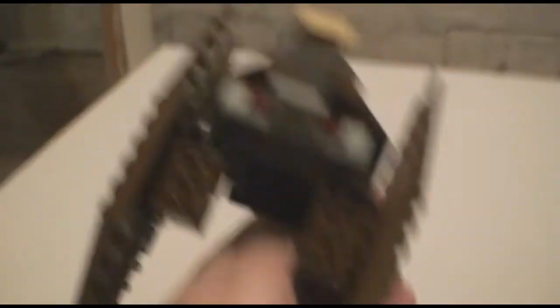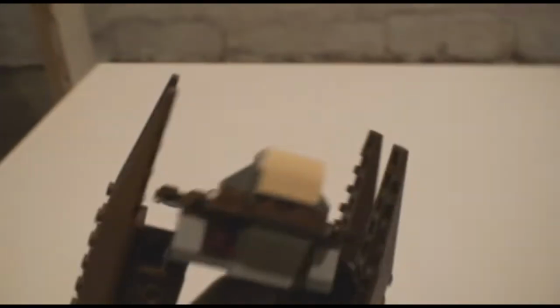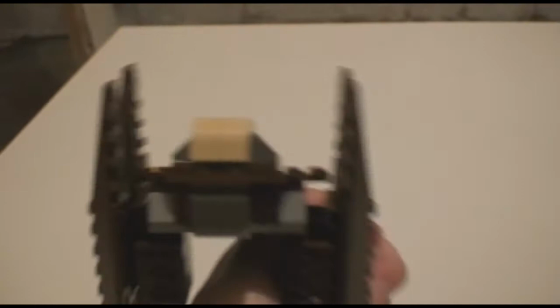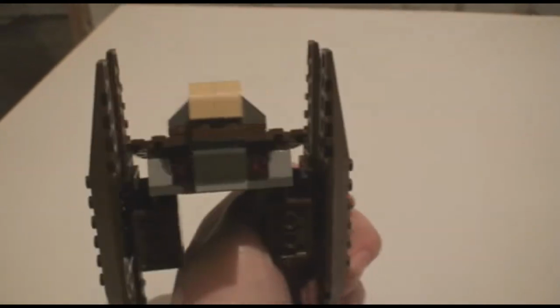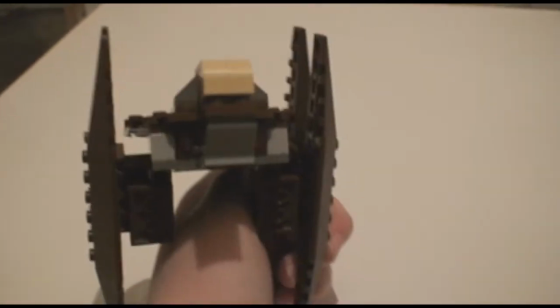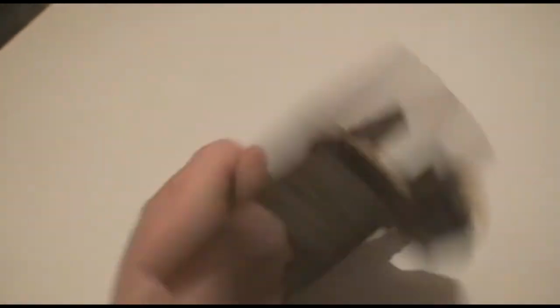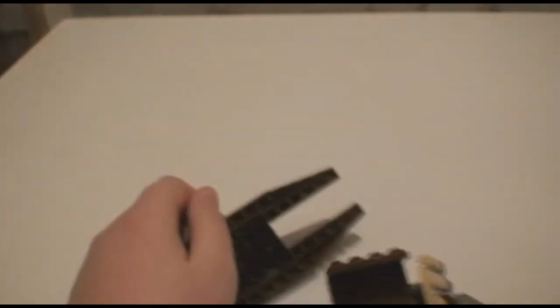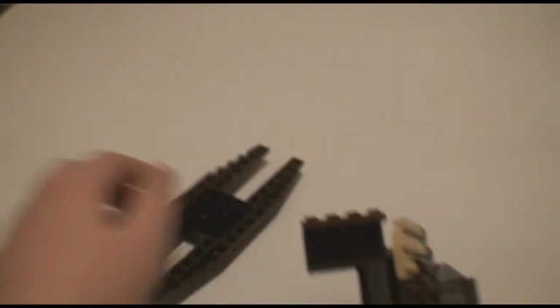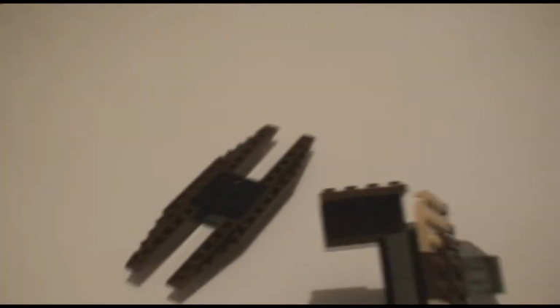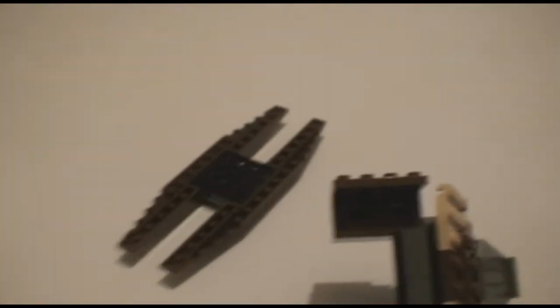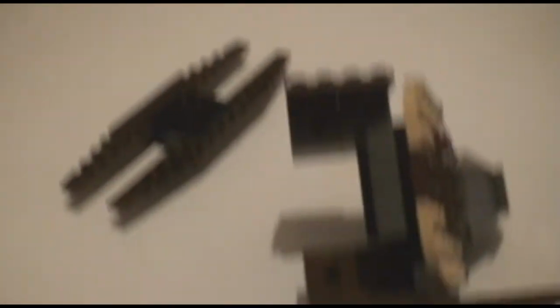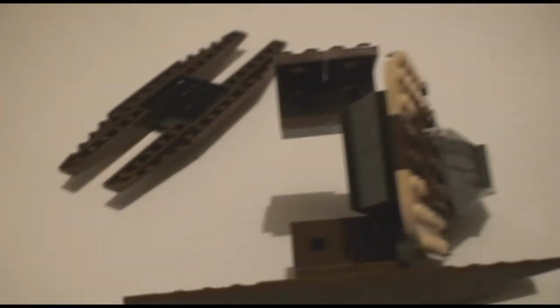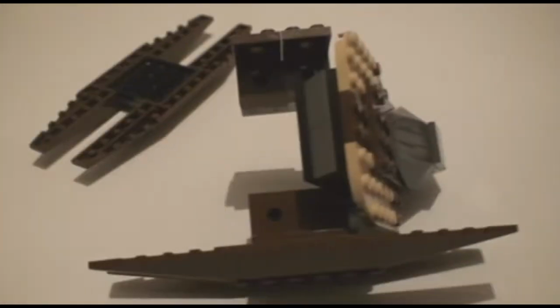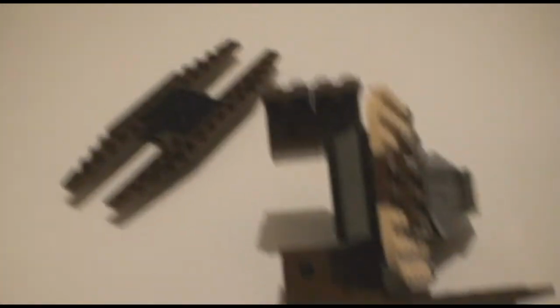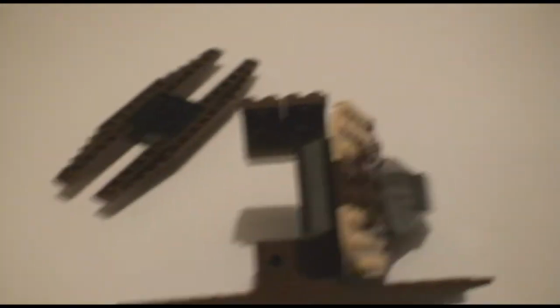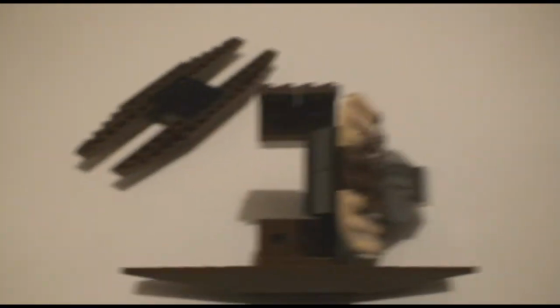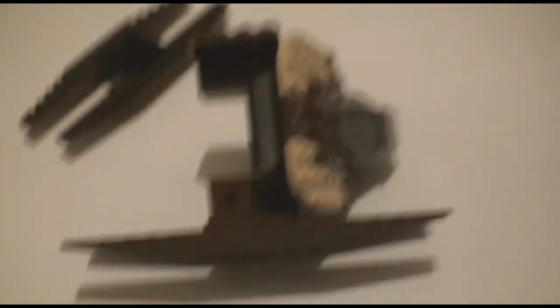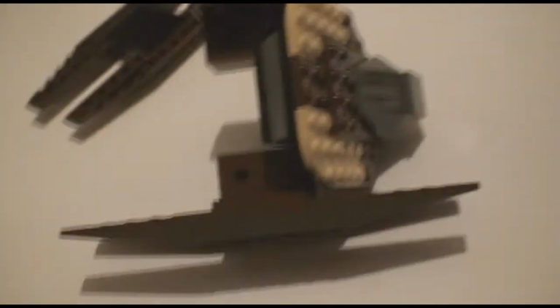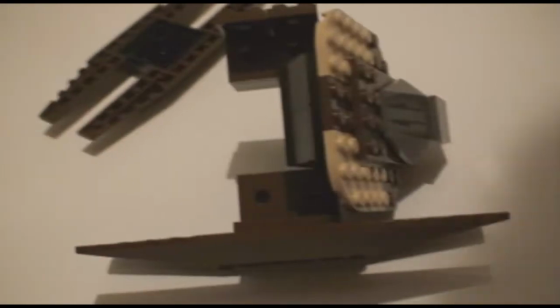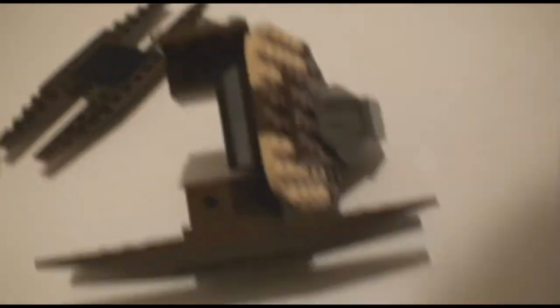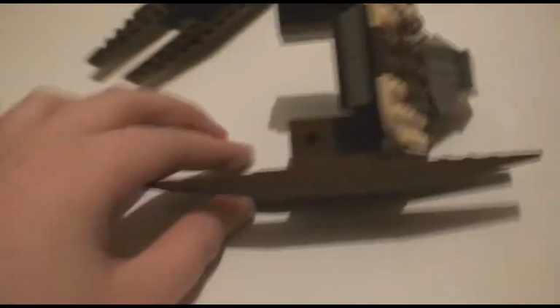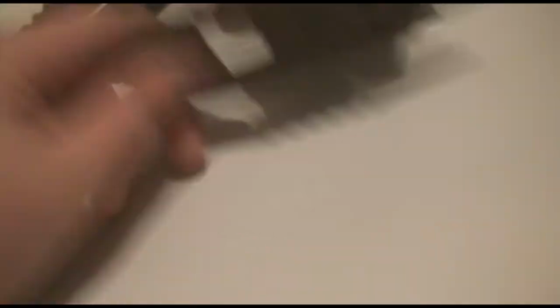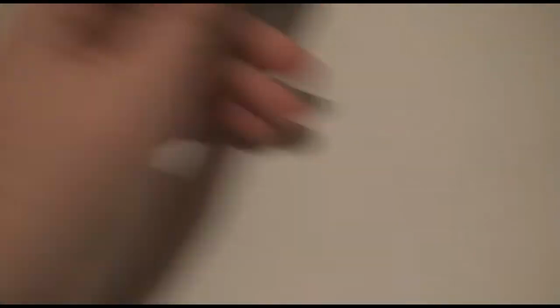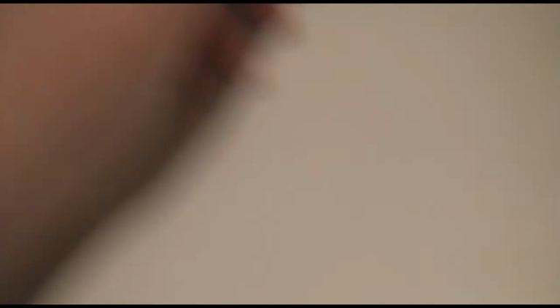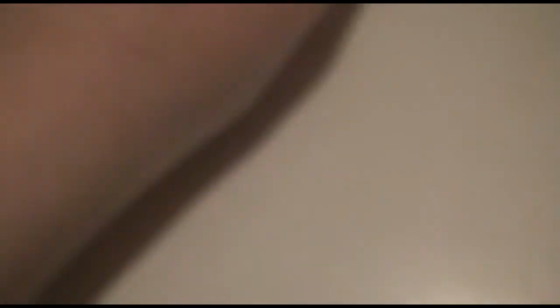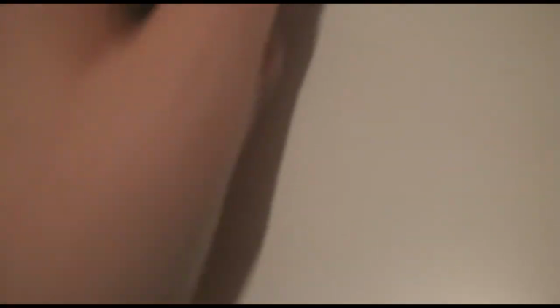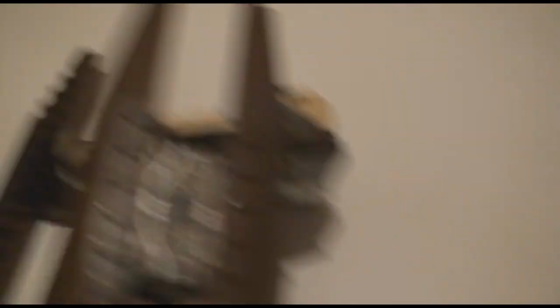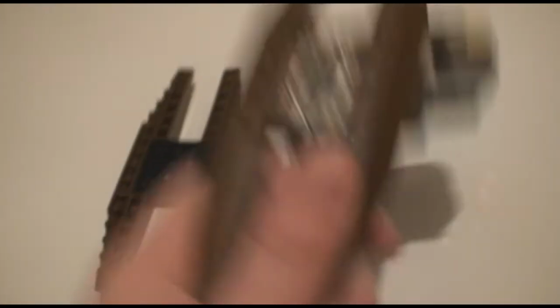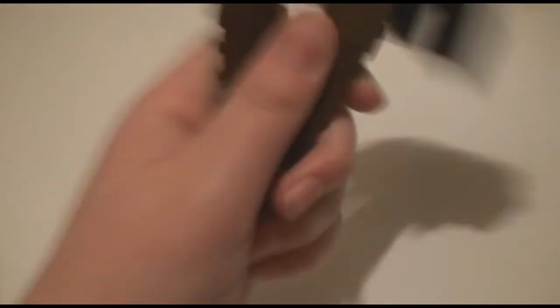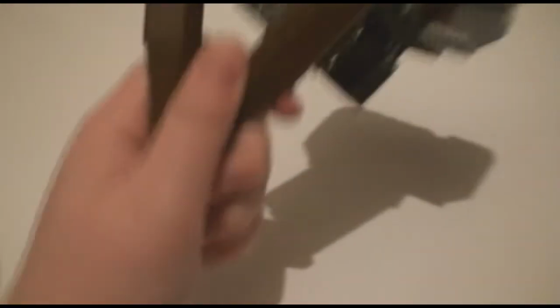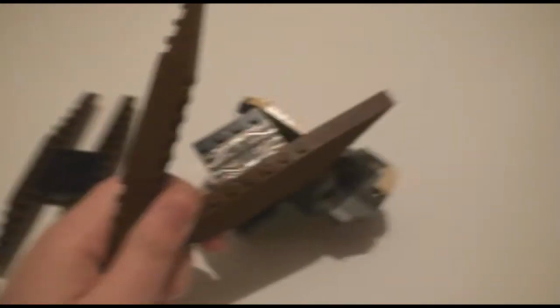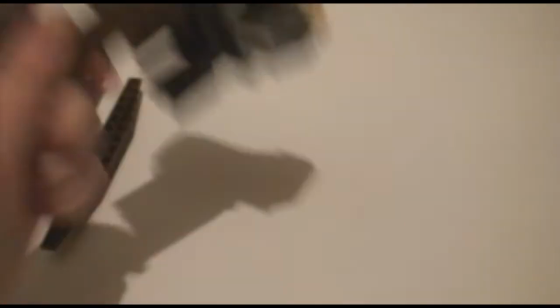Please rate, comment, and subscribe. Oh my God, it is broken — this is flimsy. Look at this. Look at this.